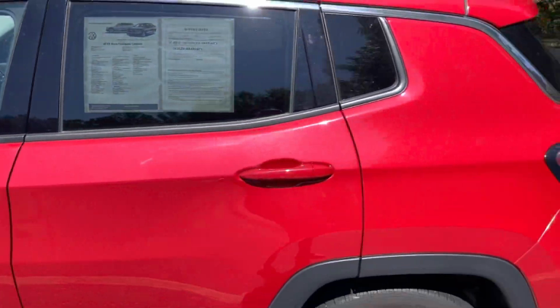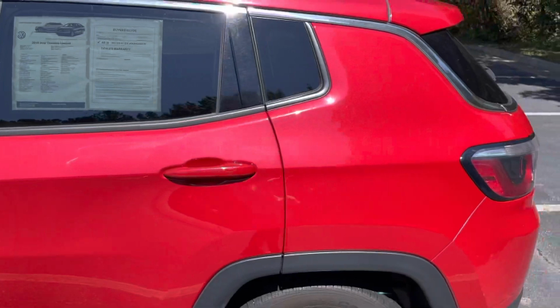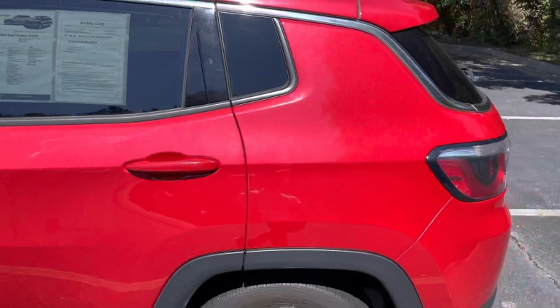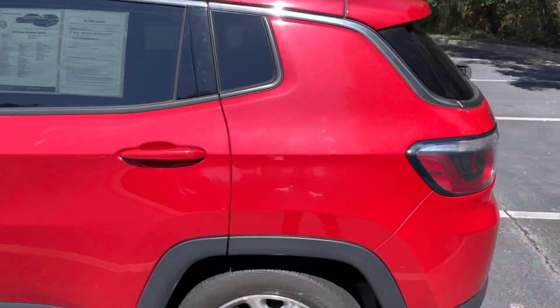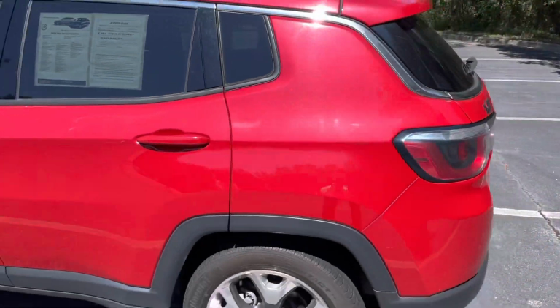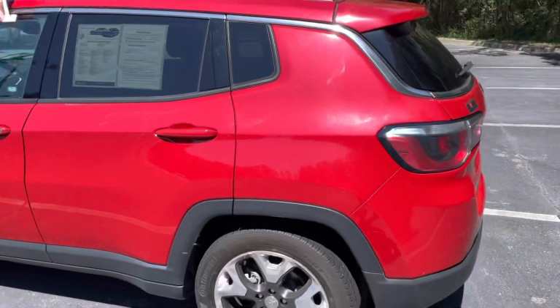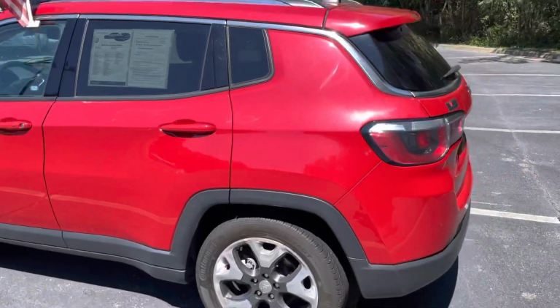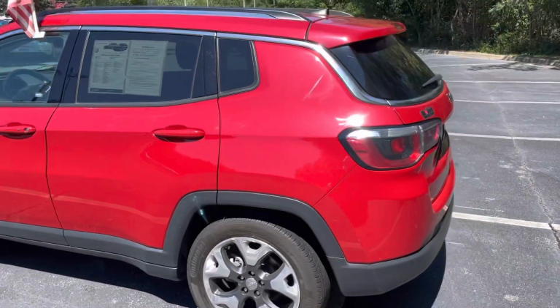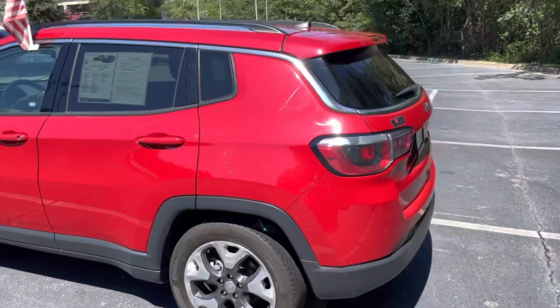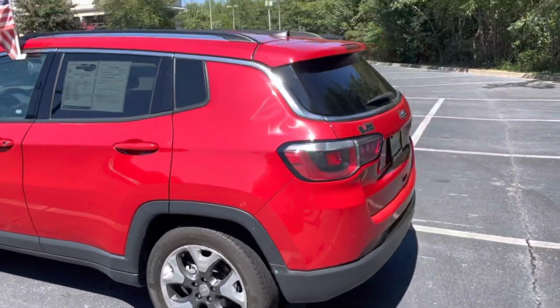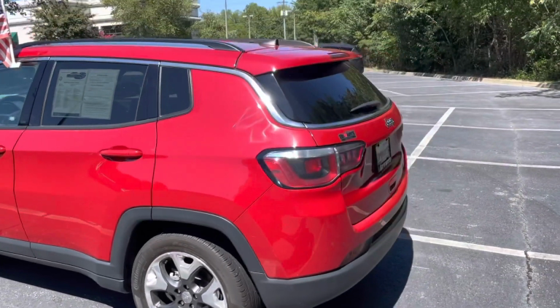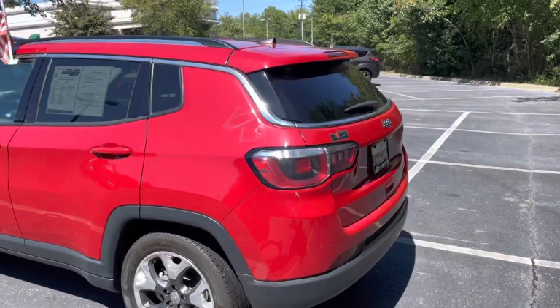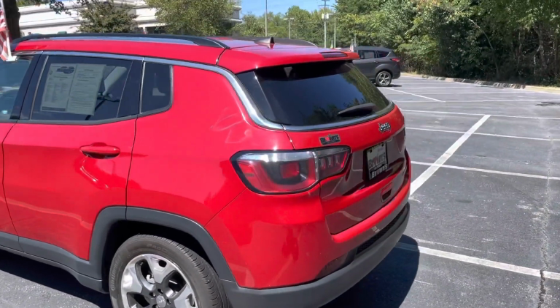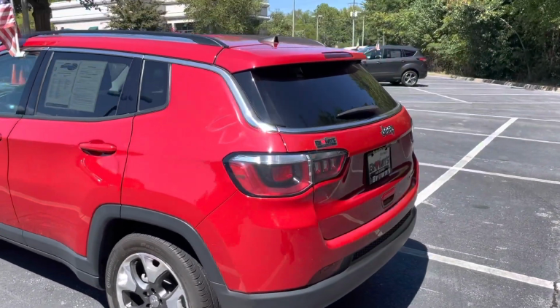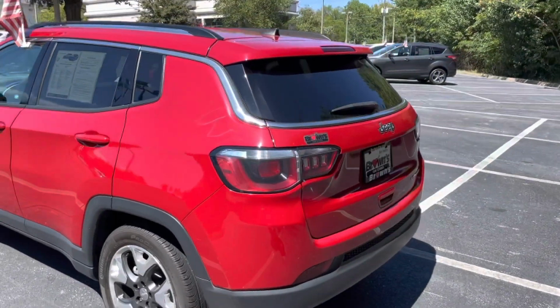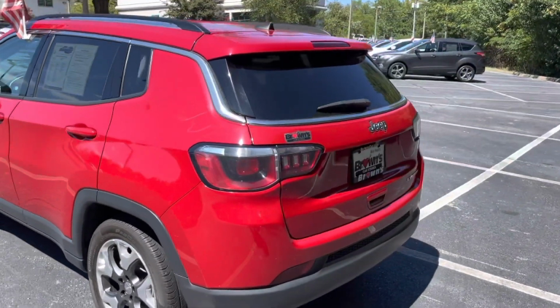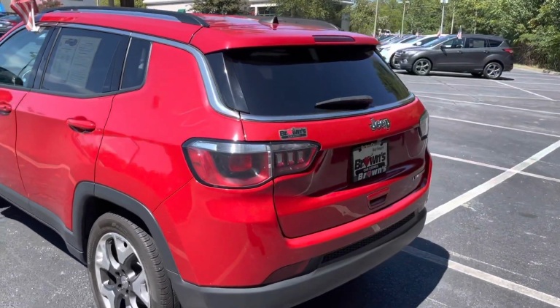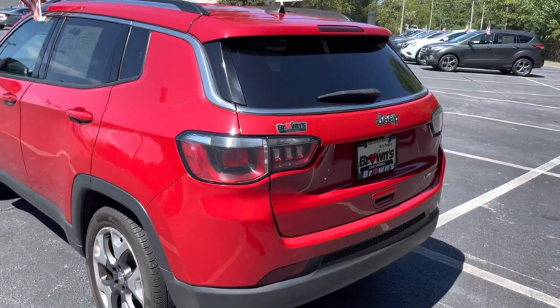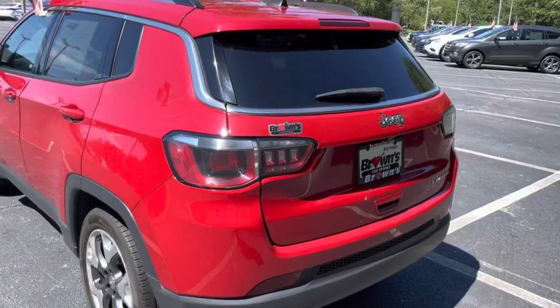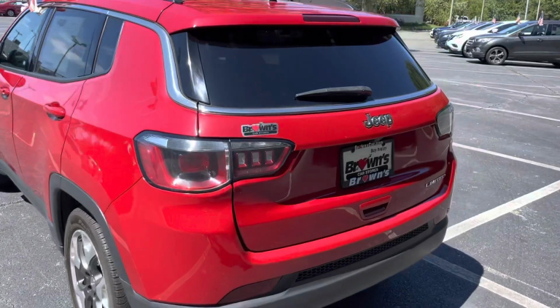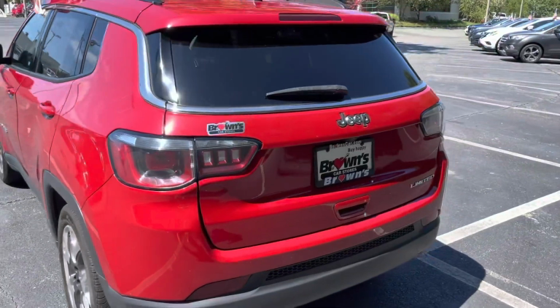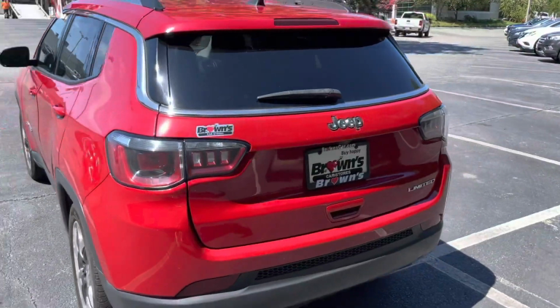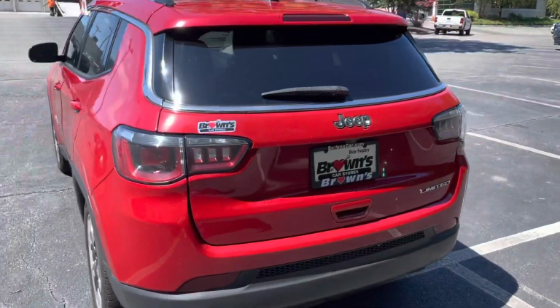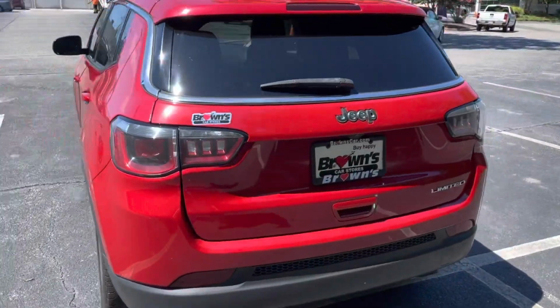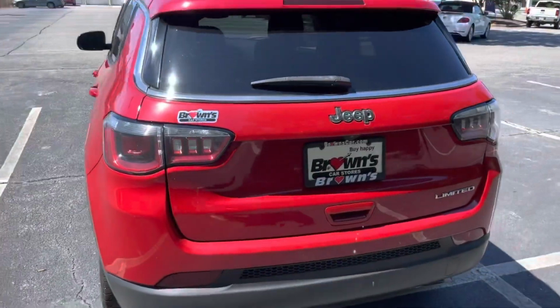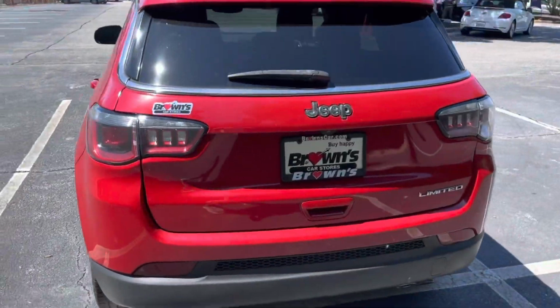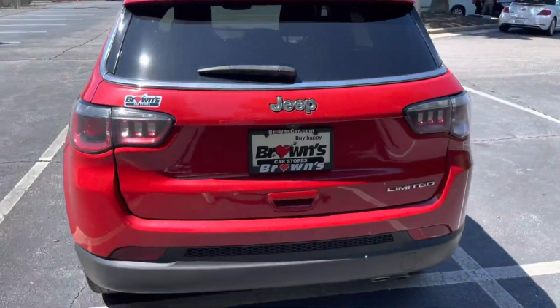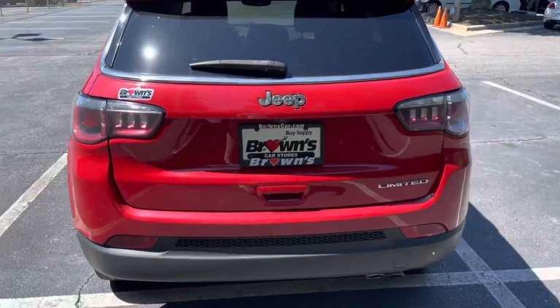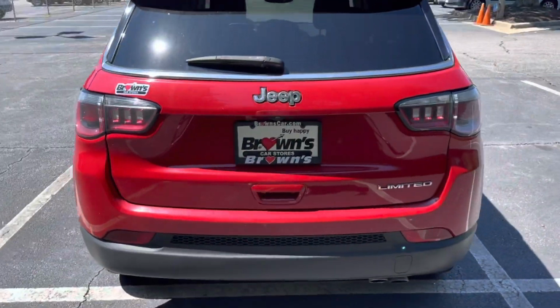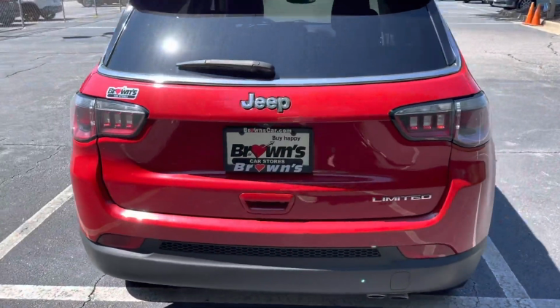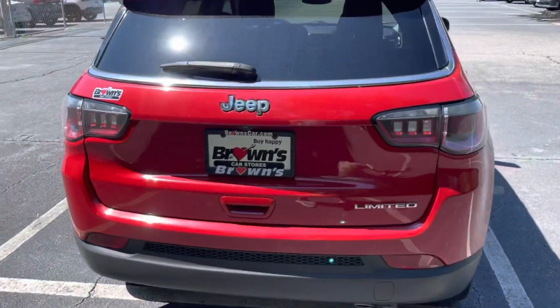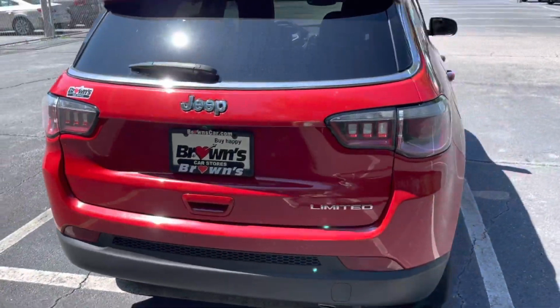Working our way around the back of this Jeep Compass, you're going to see it's got that cool sporty spoiler on the back there and these nice LED taillights.